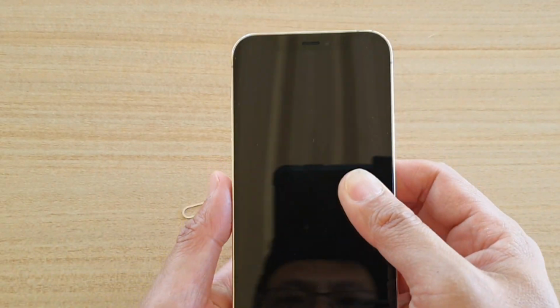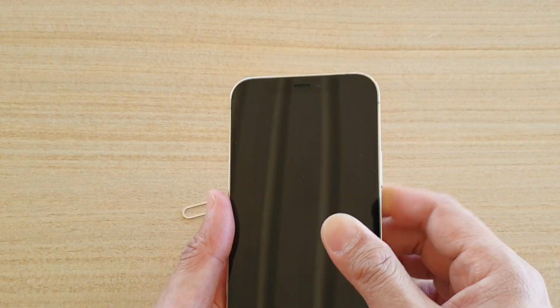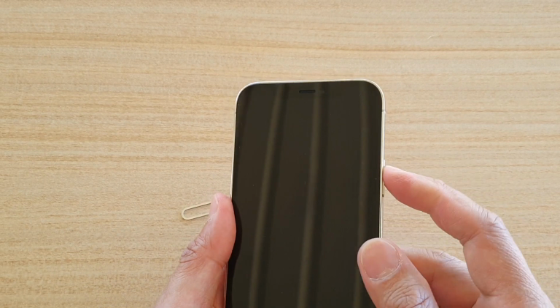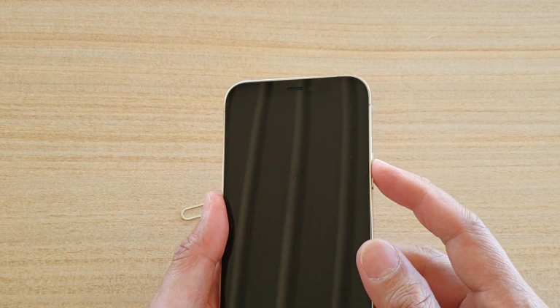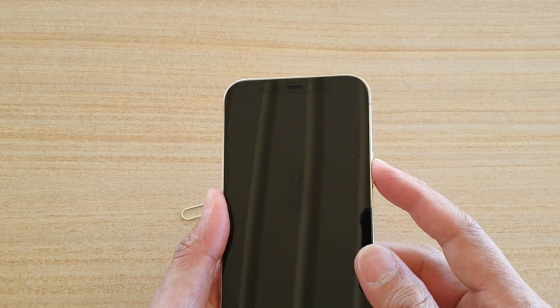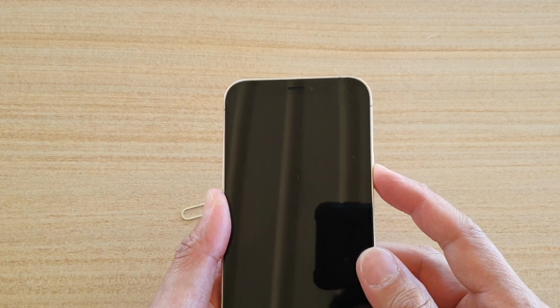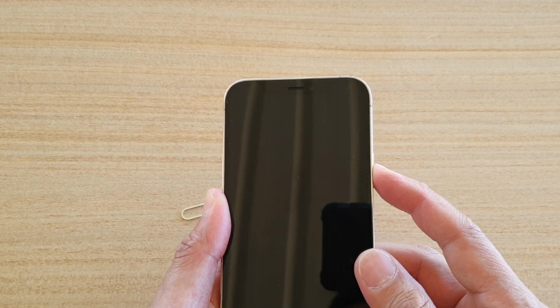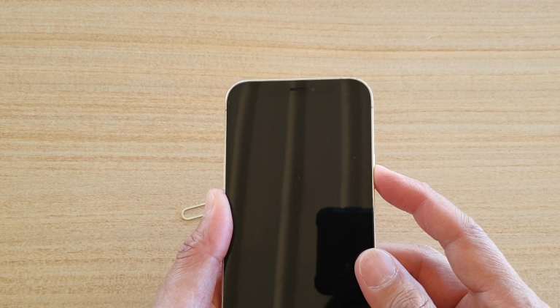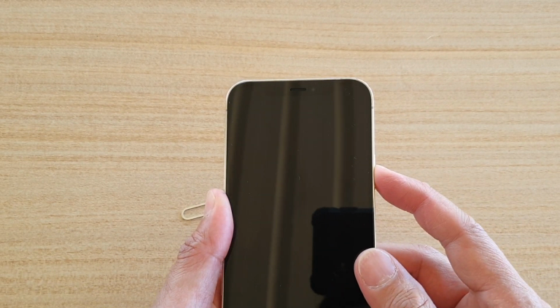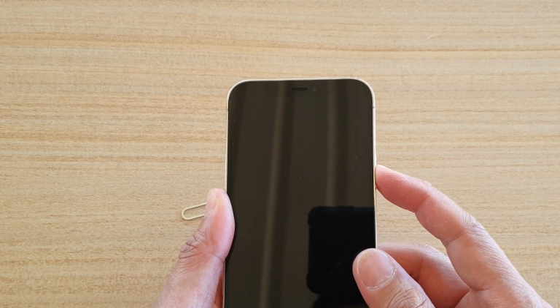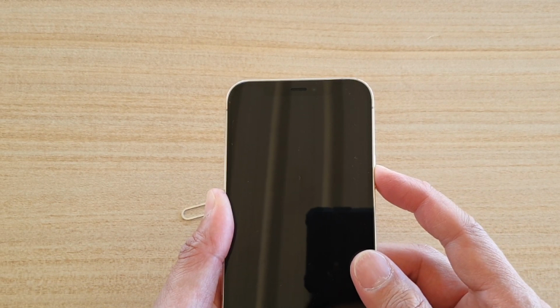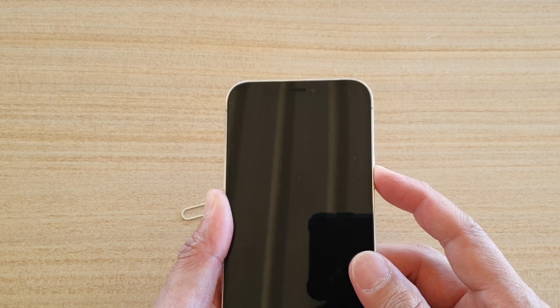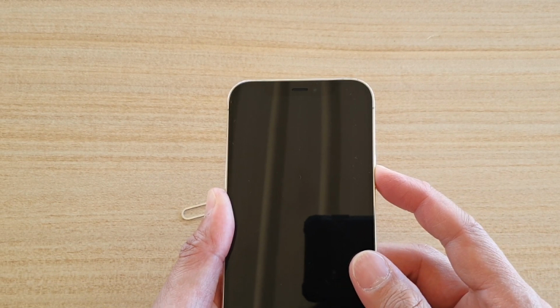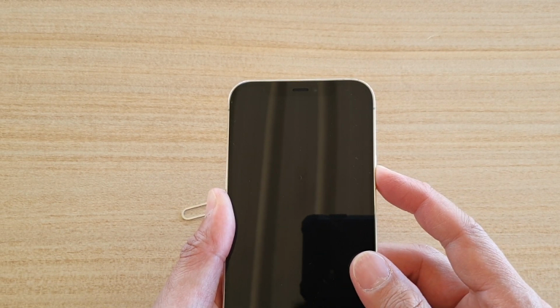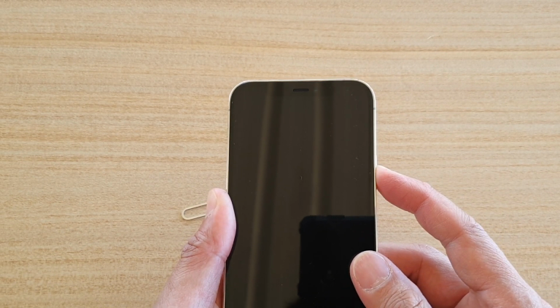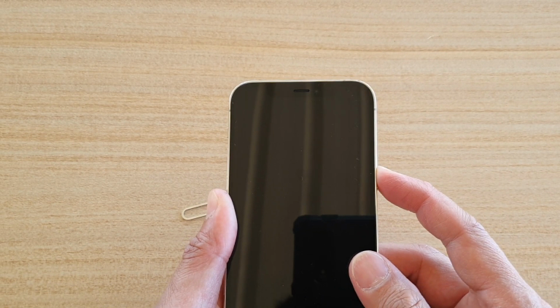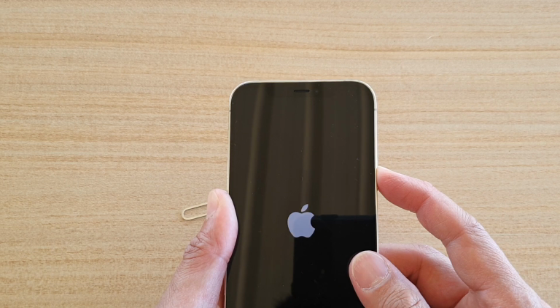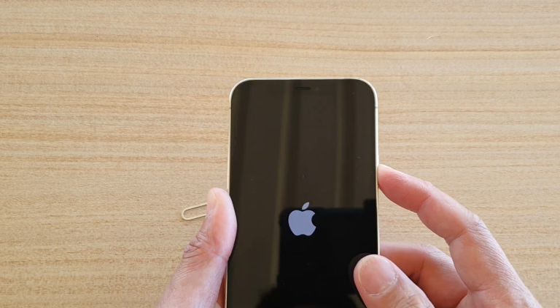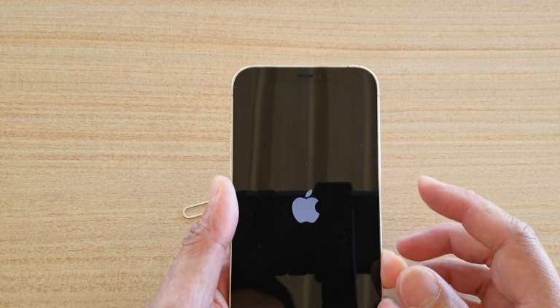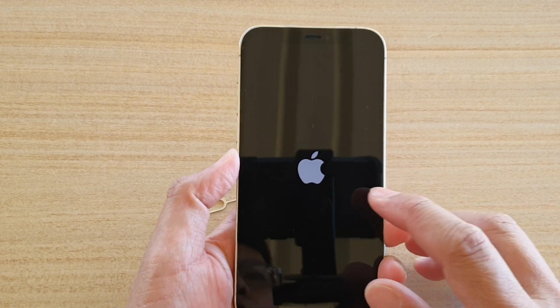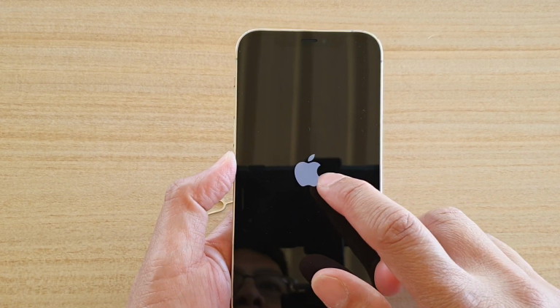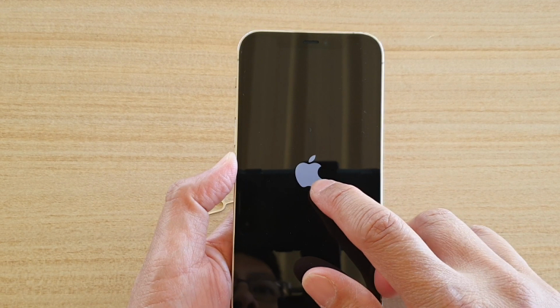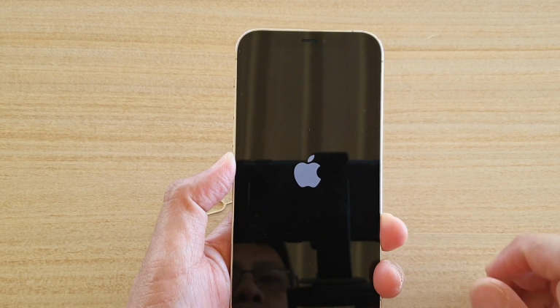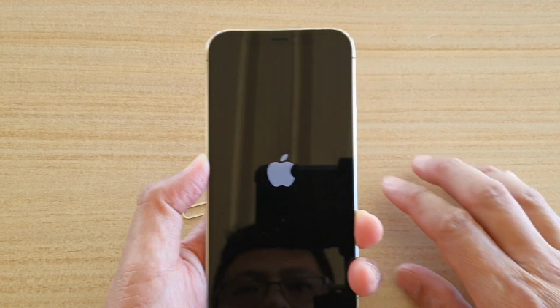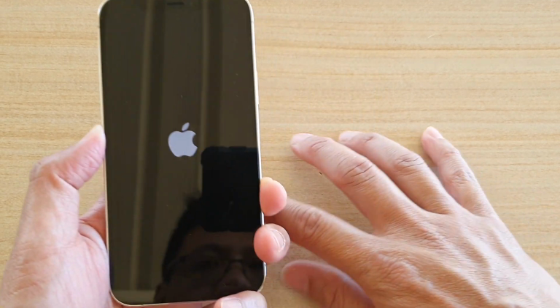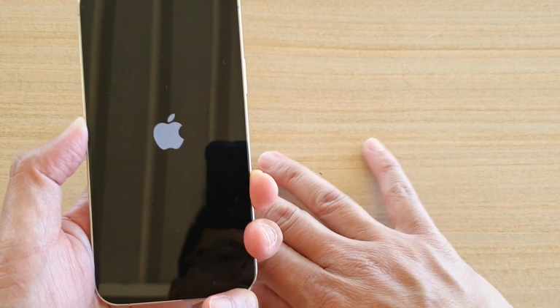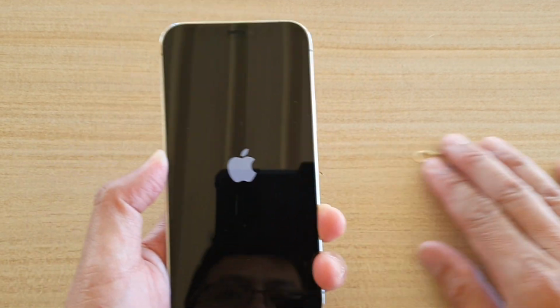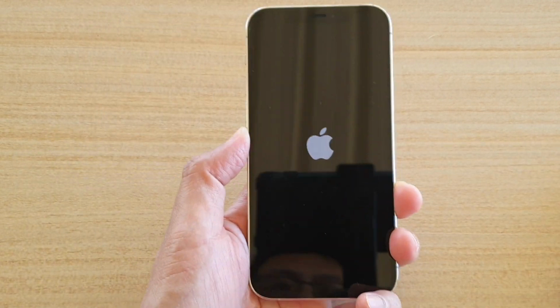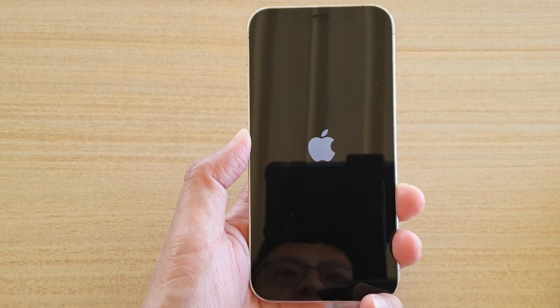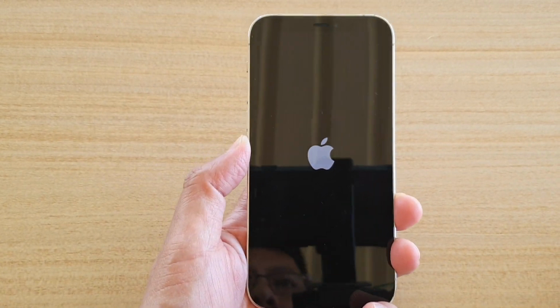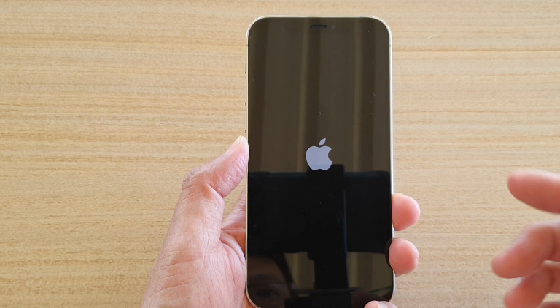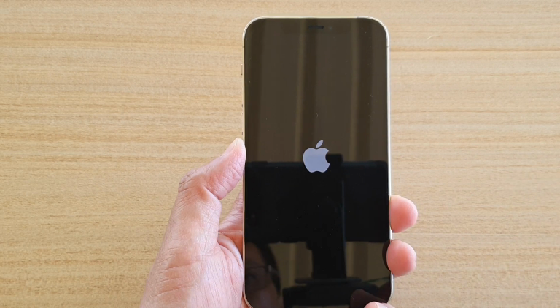Then press the power button on the side. Press and hold for 3 to 5 seconds. Once you see the Apple logo appear on the screen, we can wait for it to boot up.